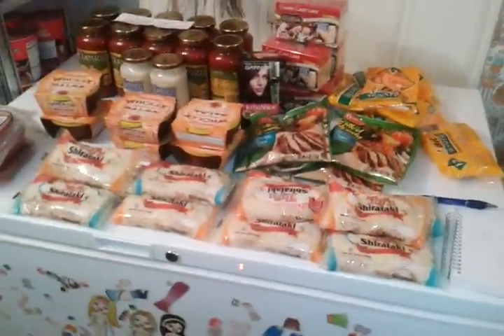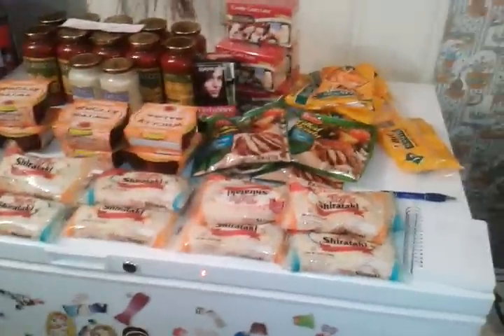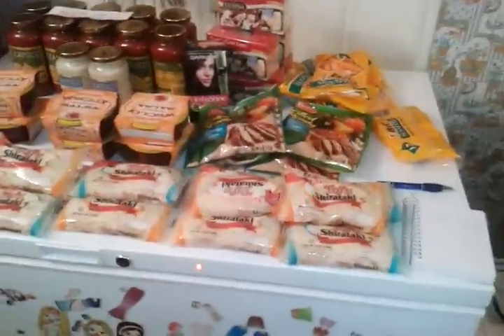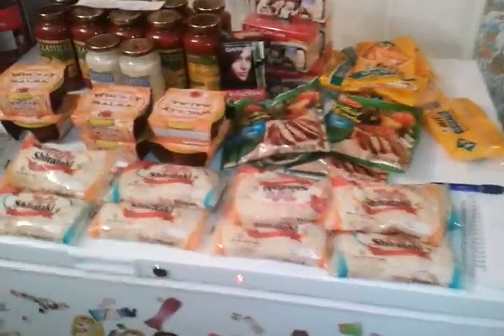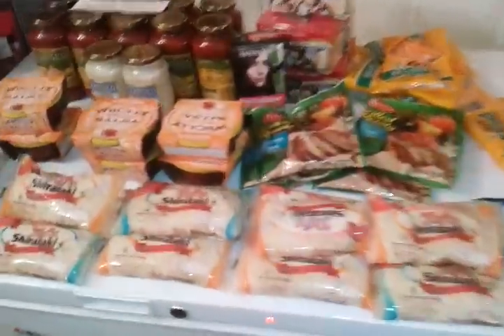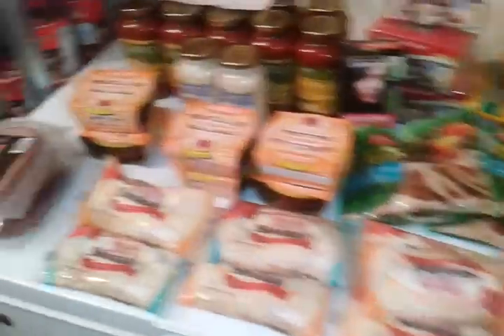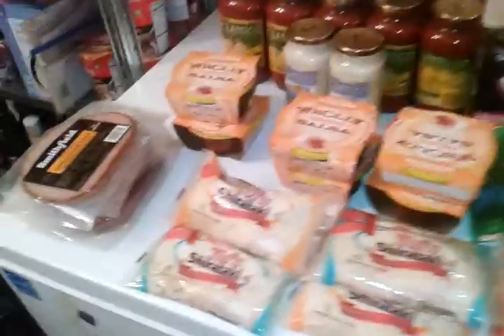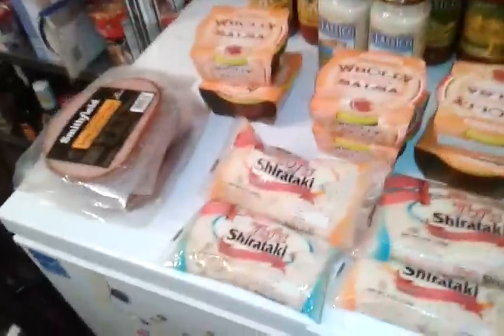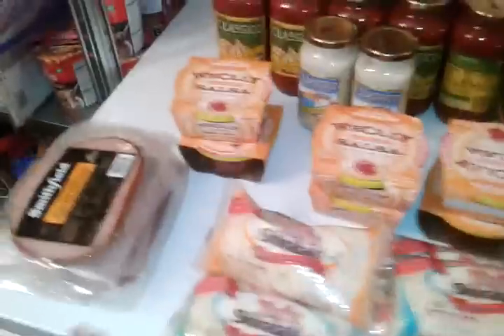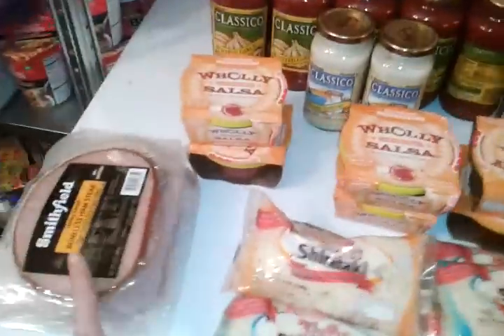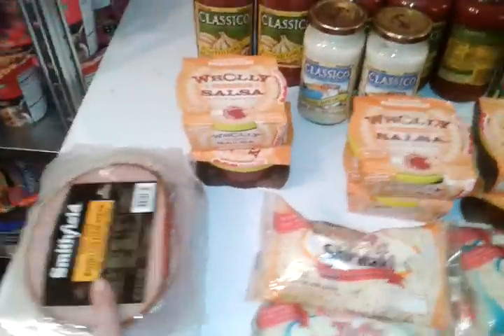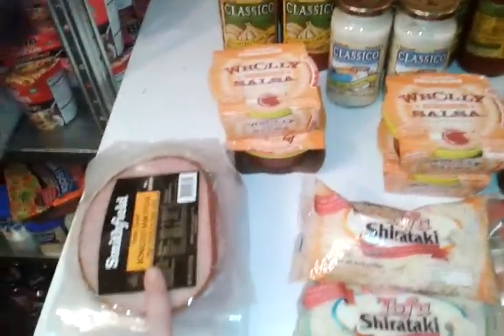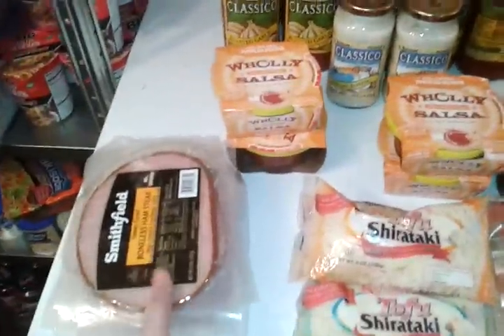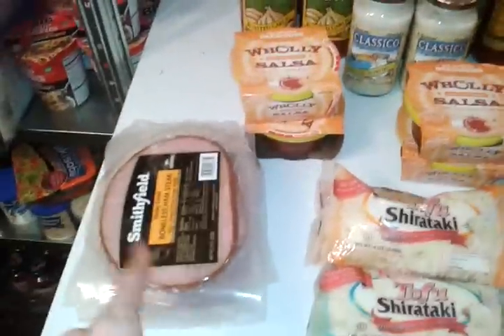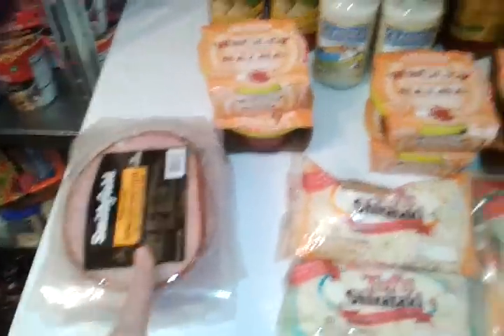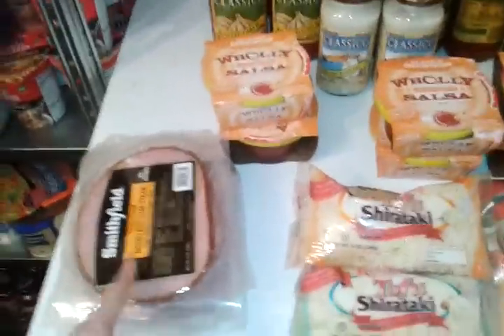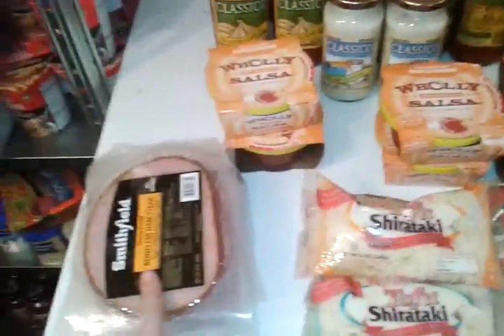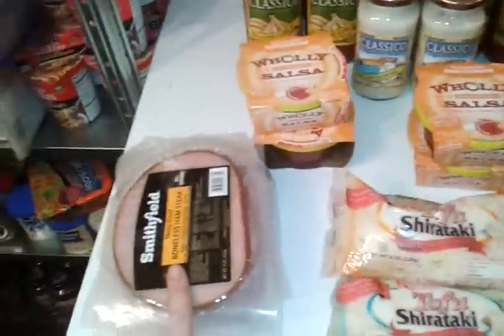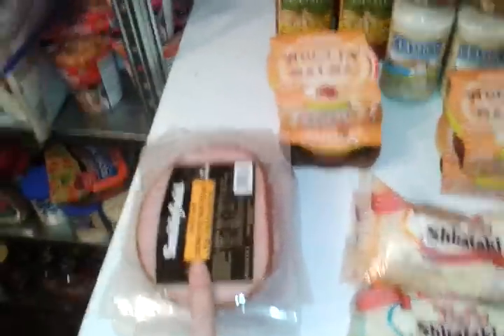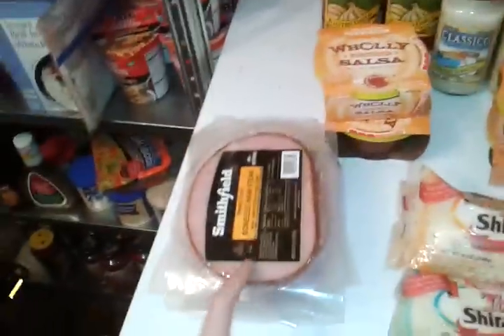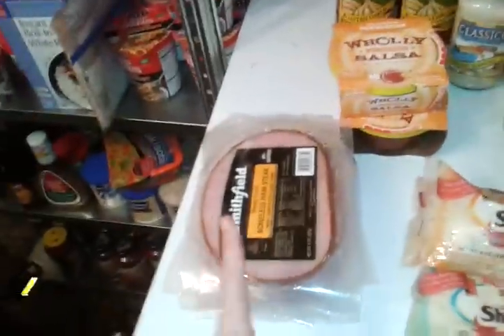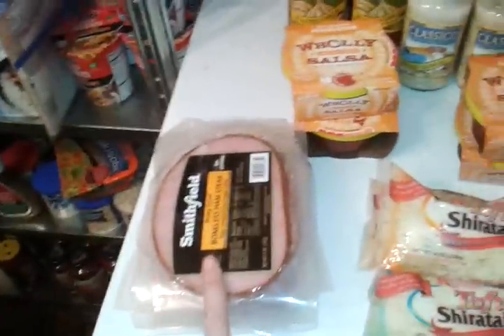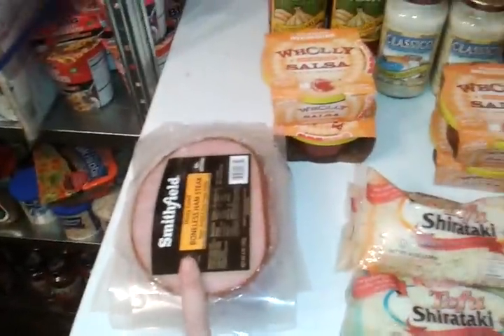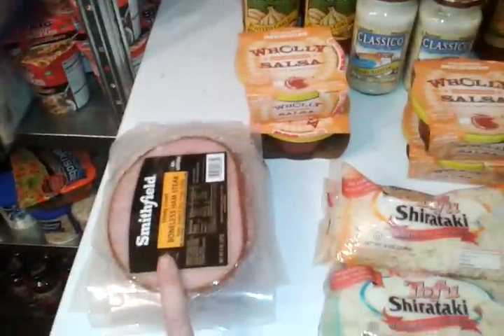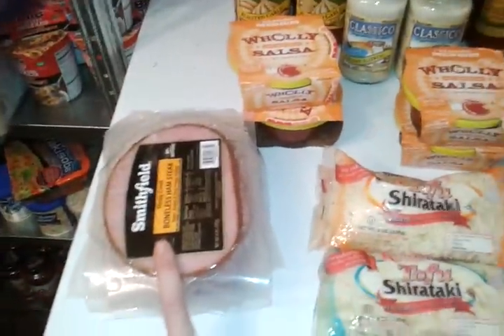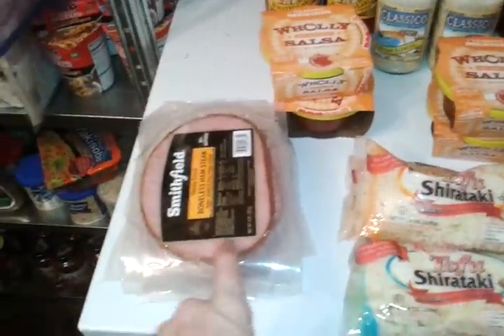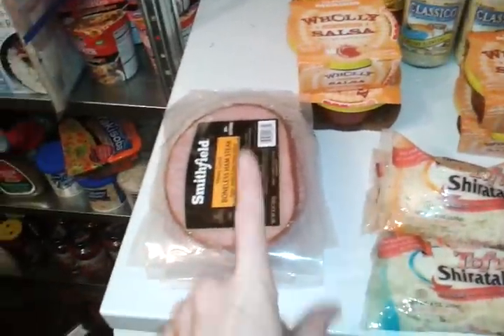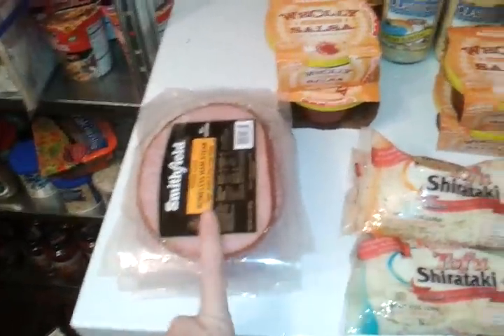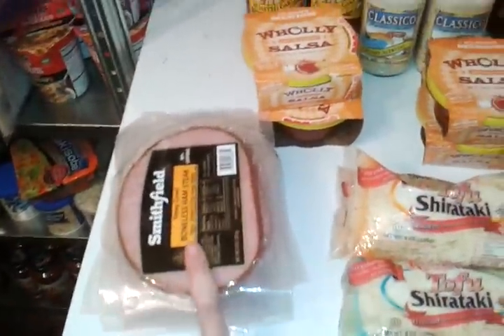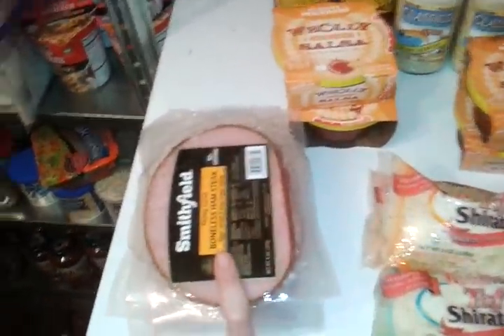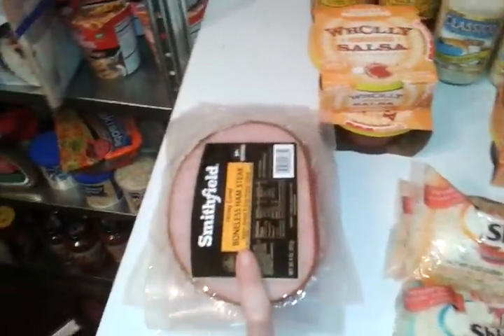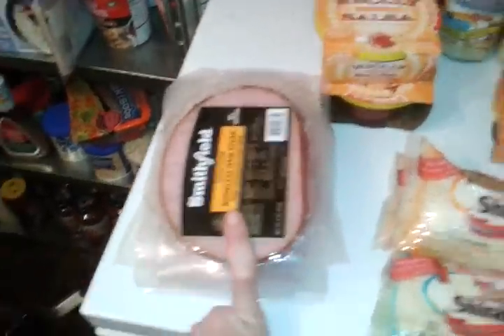The way it breaks down, these are just regular price, I think like $3.99. We have a $2 off coupon, doubles to $4 off, making those totally free.